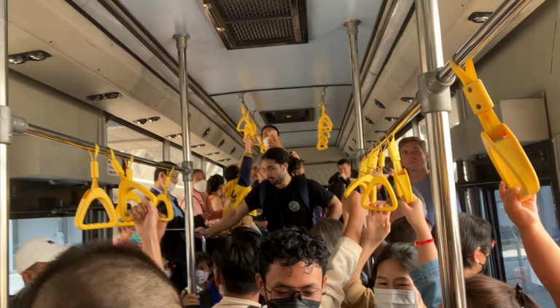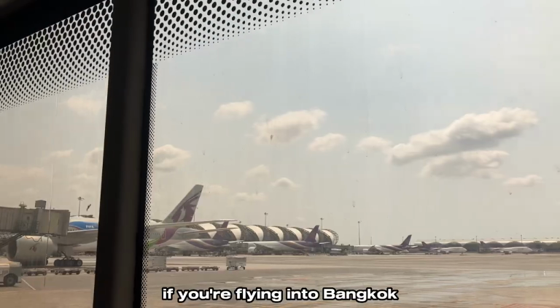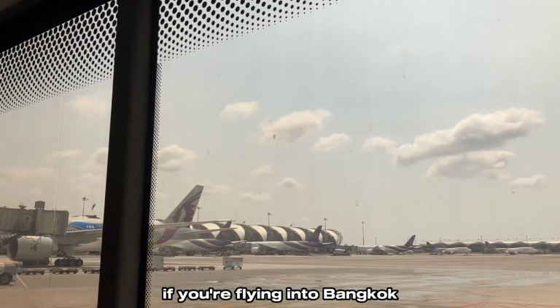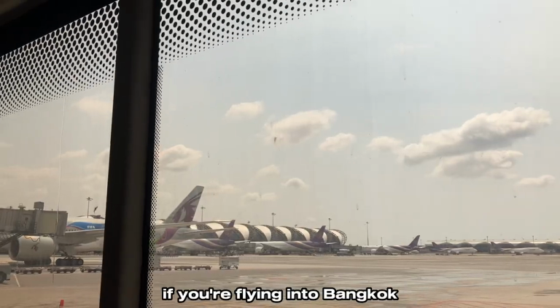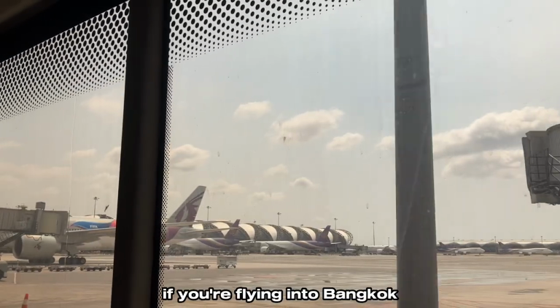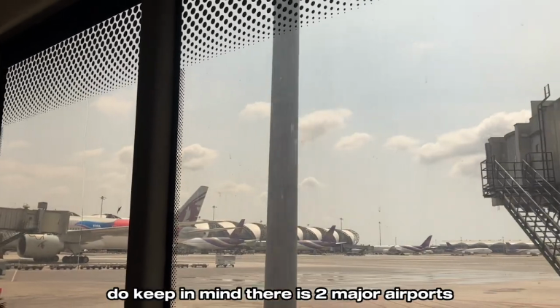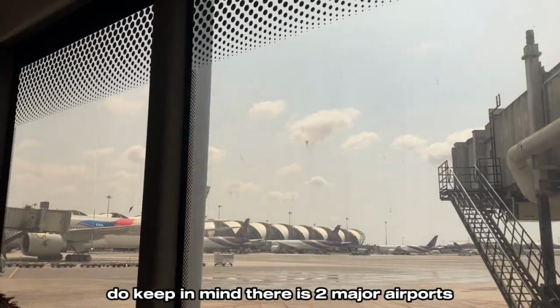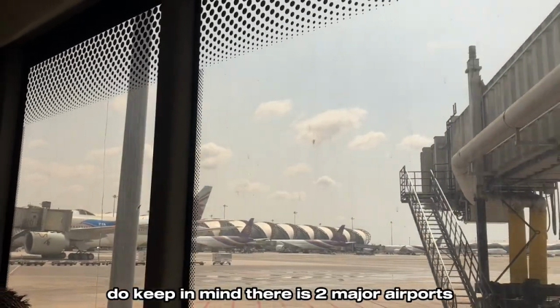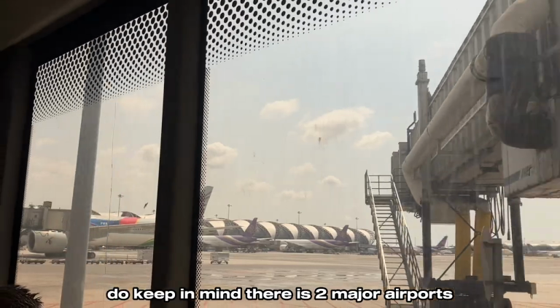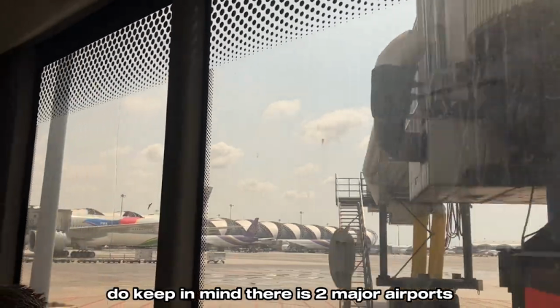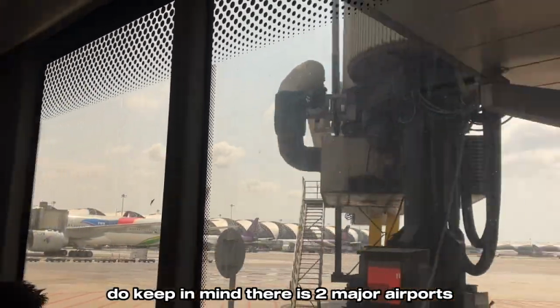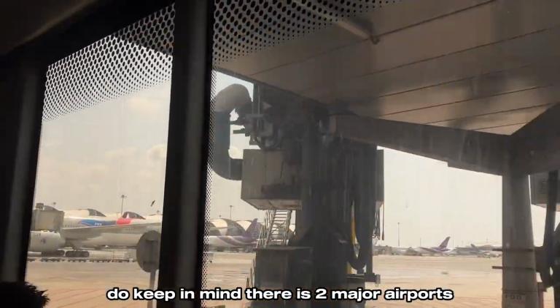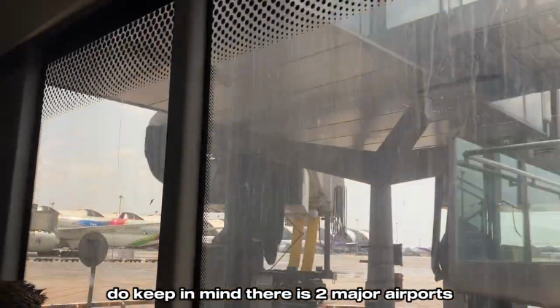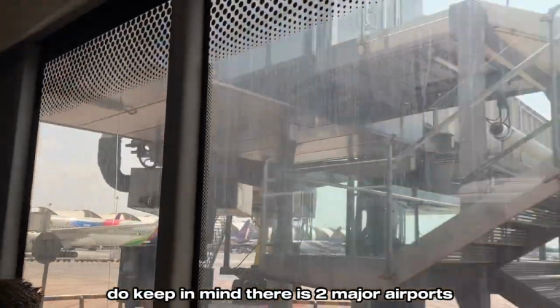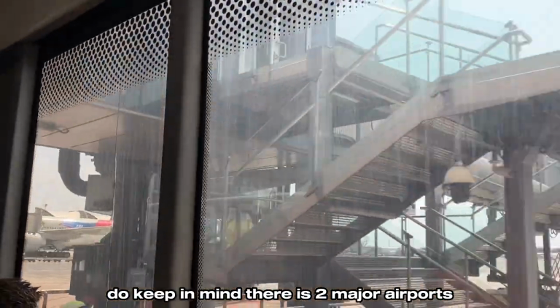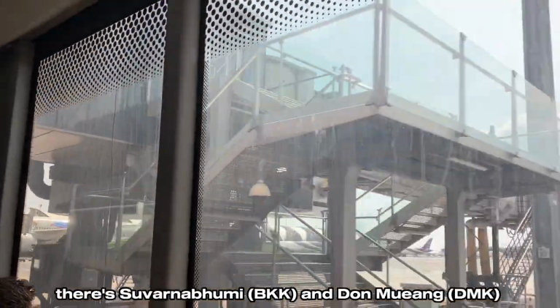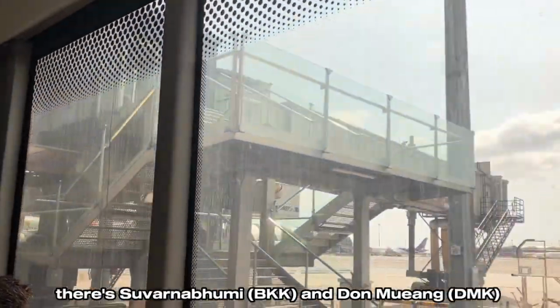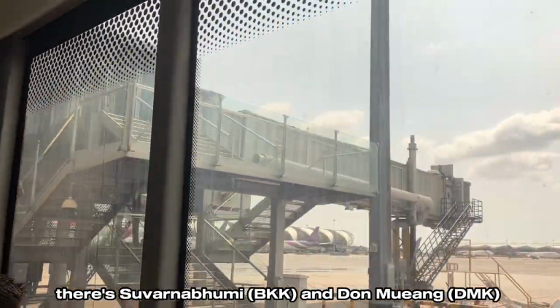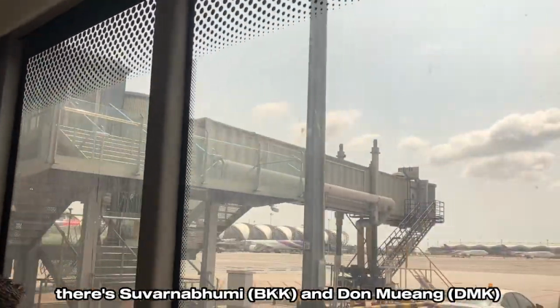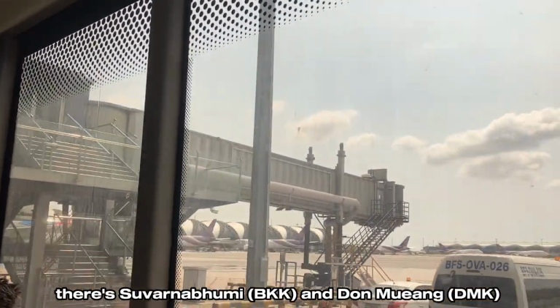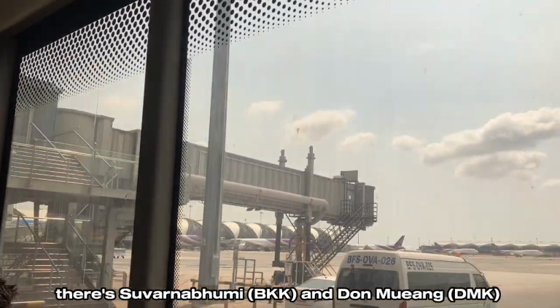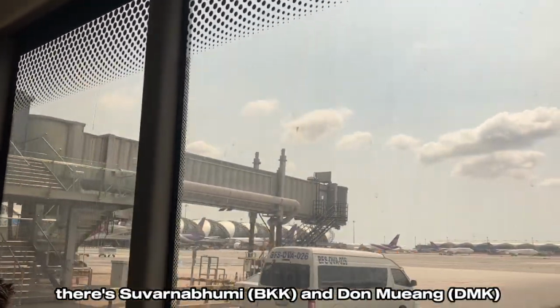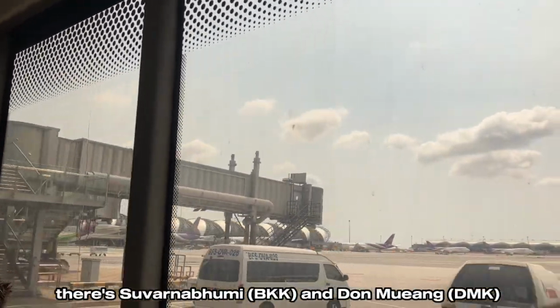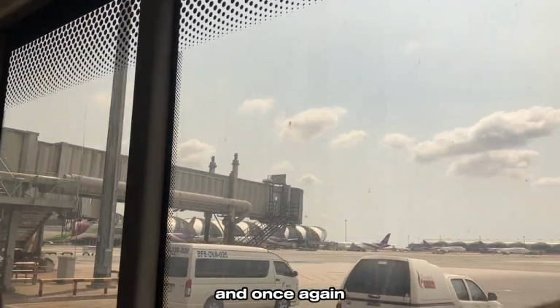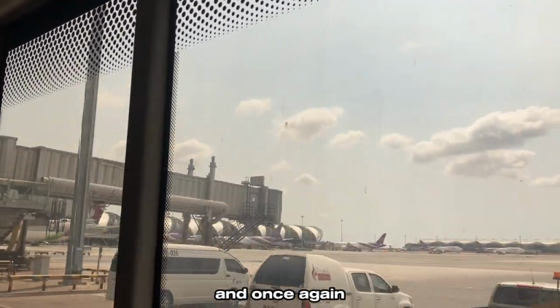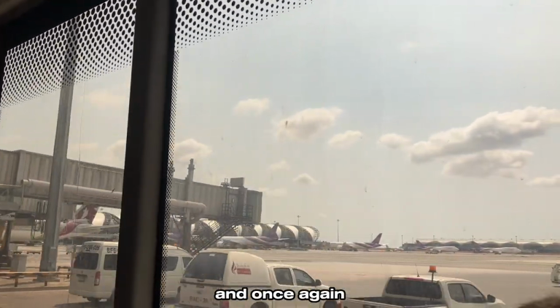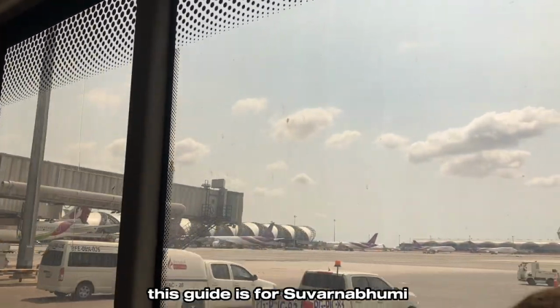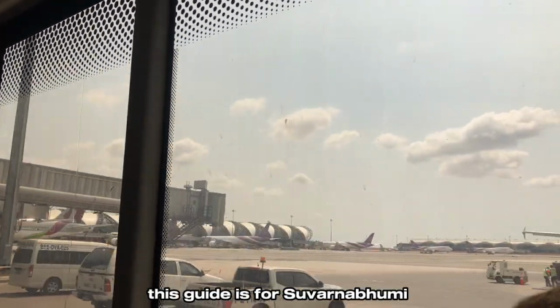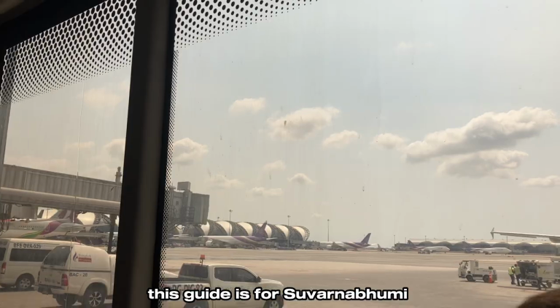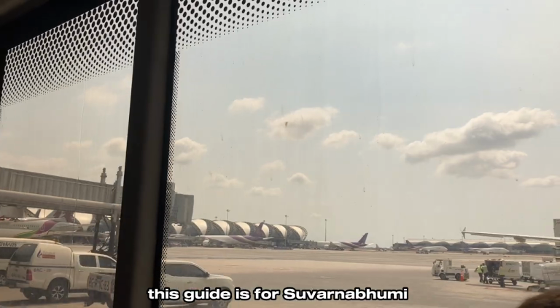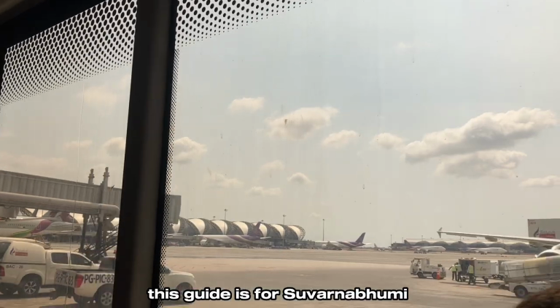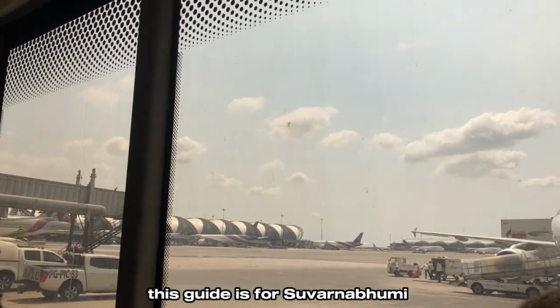If you're flying into Bangkok, do keep in mind there are two major airports: Suvarnabhumi and Don Mueang. This guide is for Suvarnabhumi.